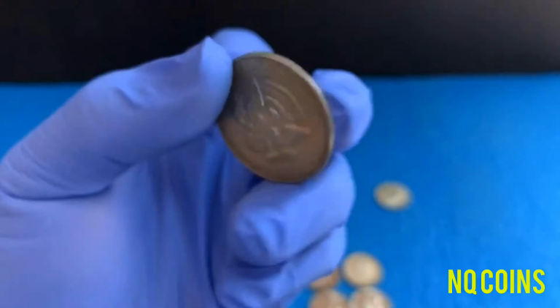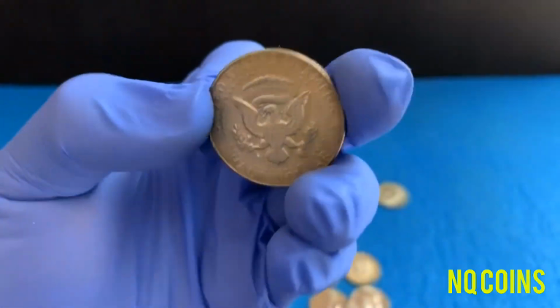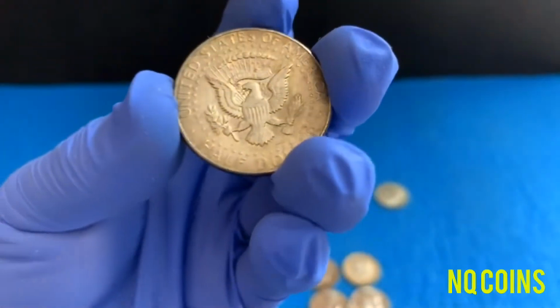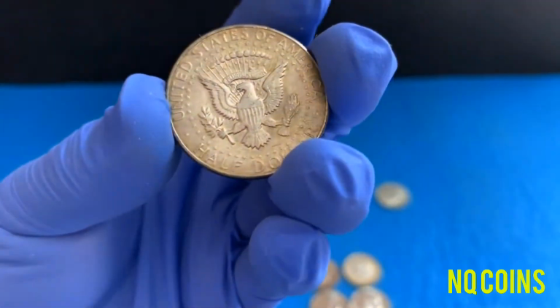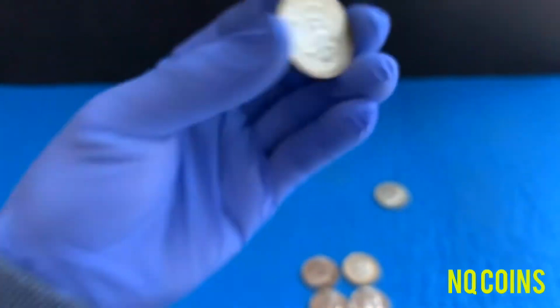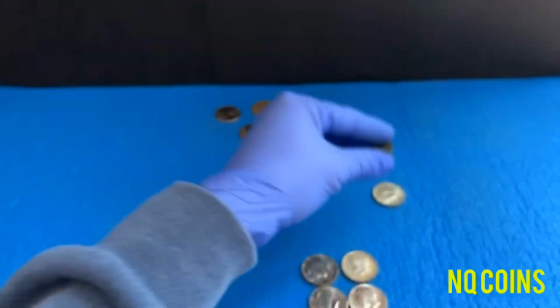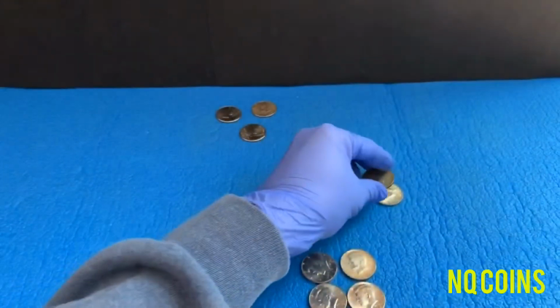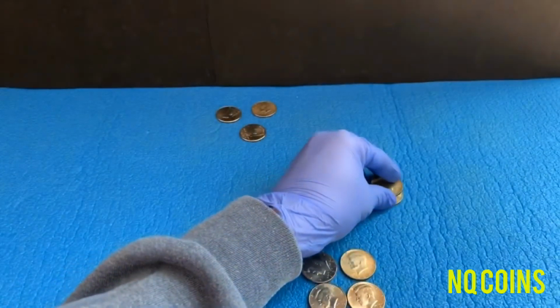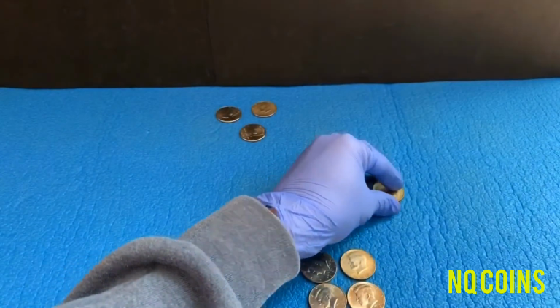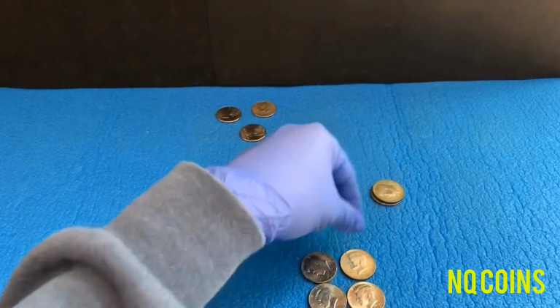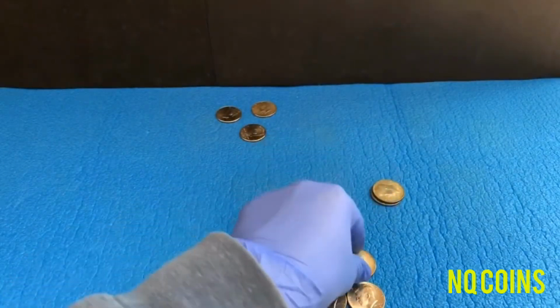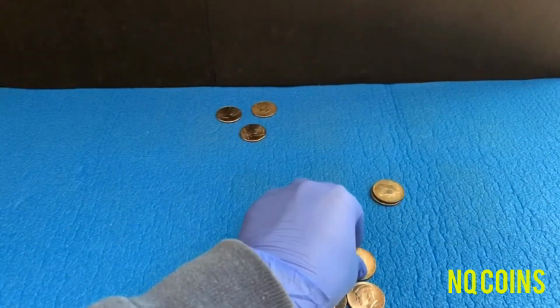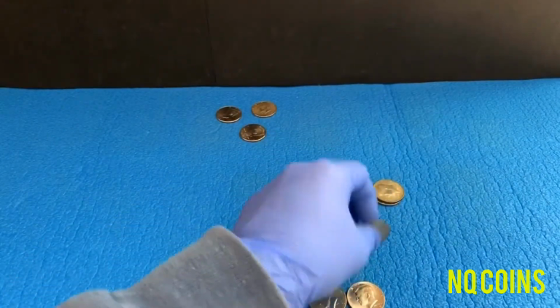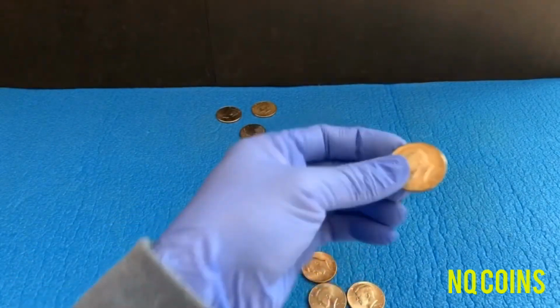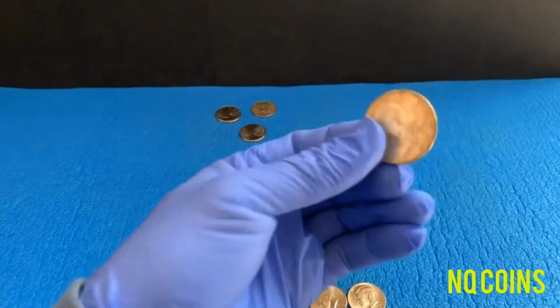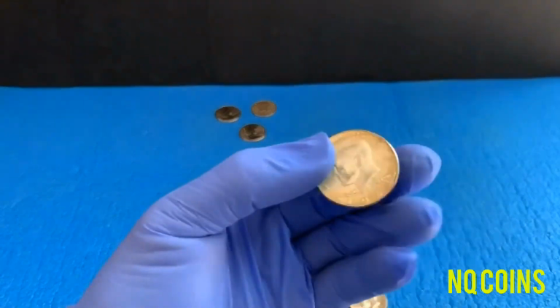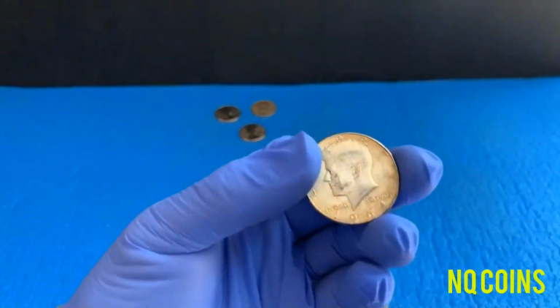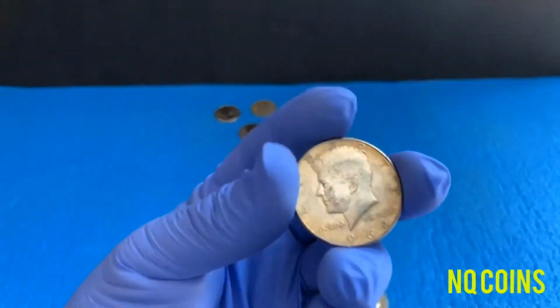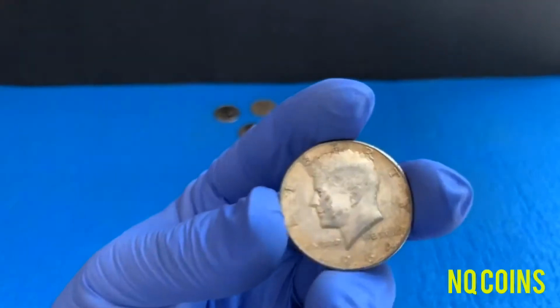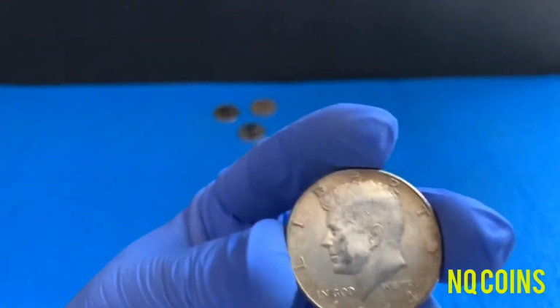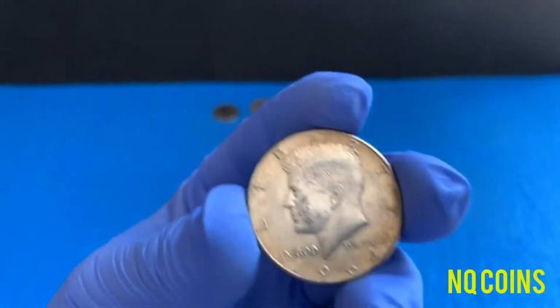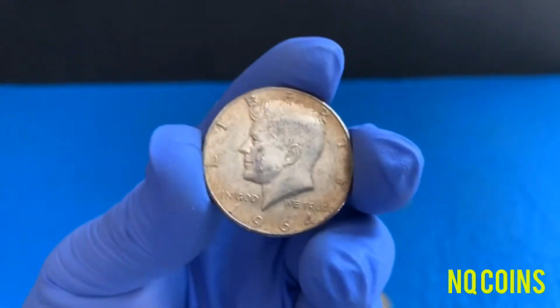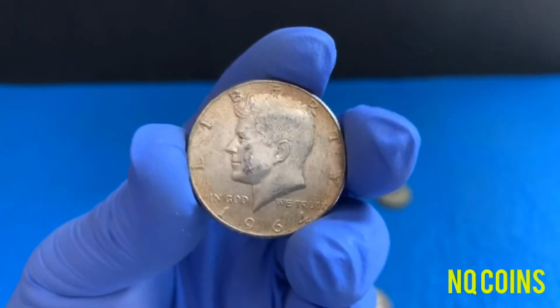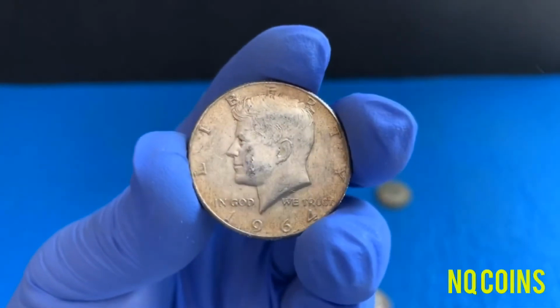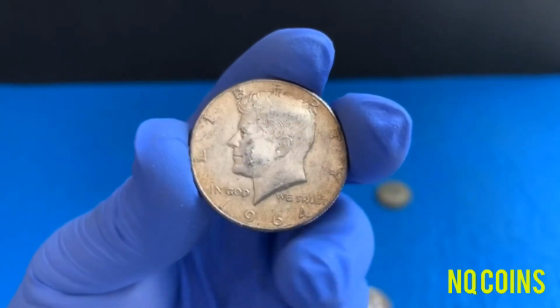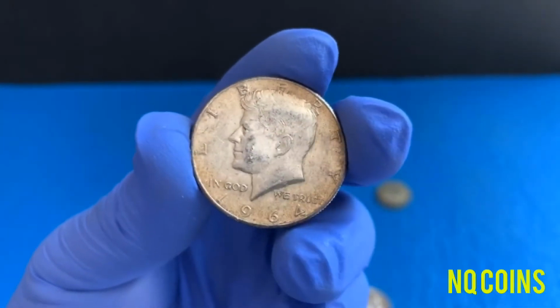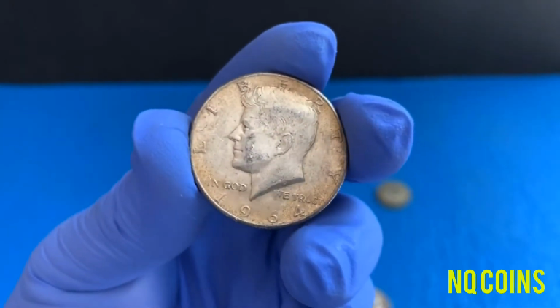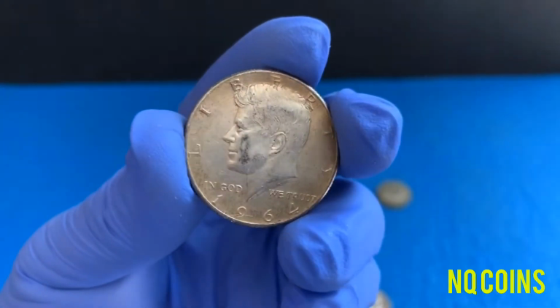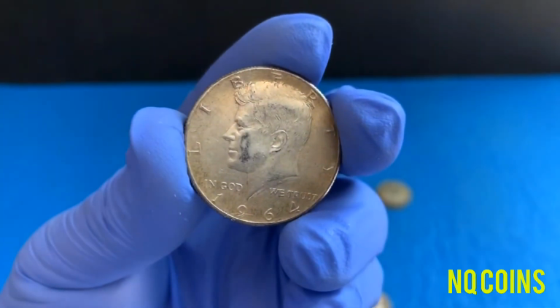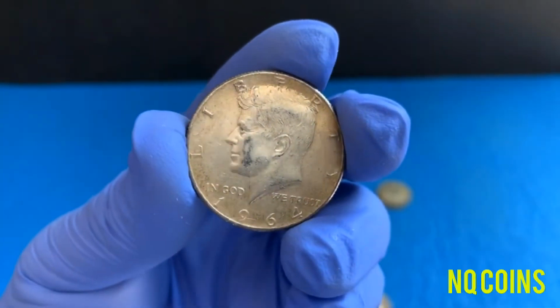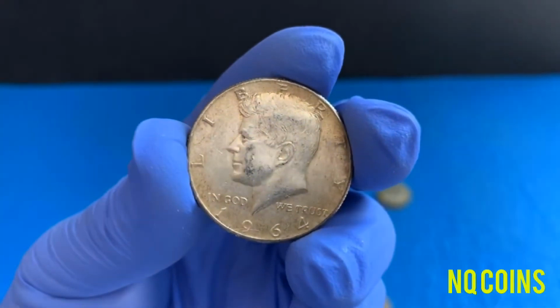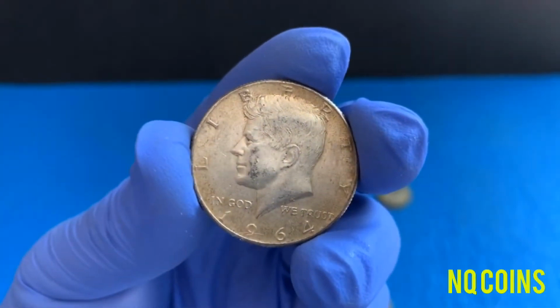Now coin number three — a 90 percenter, 1964.